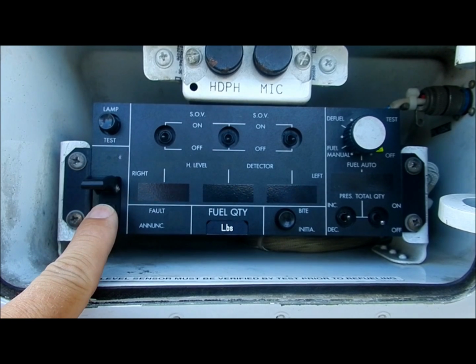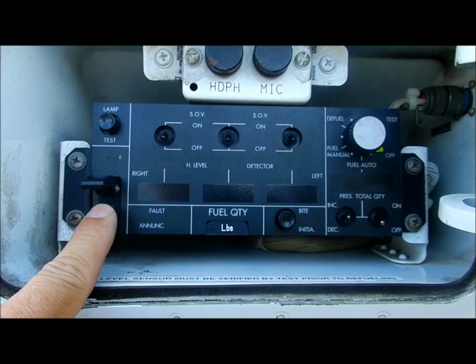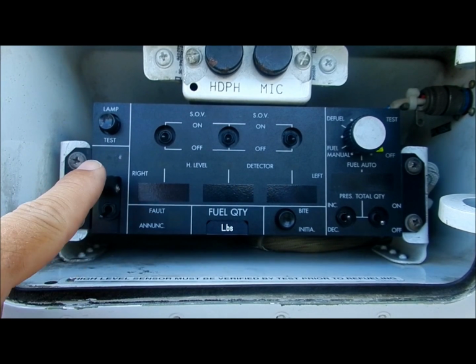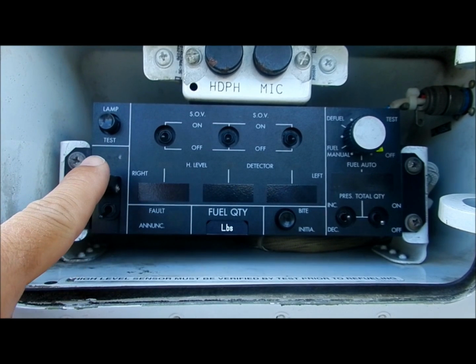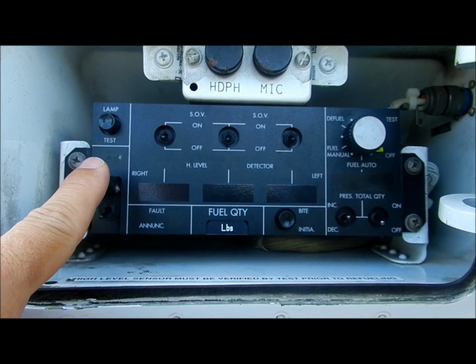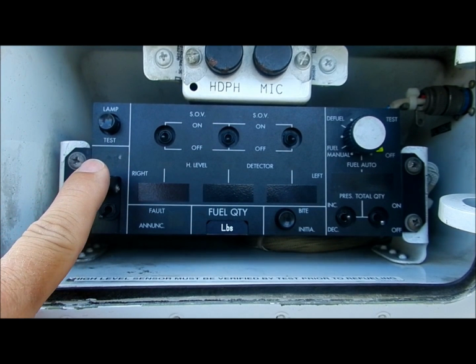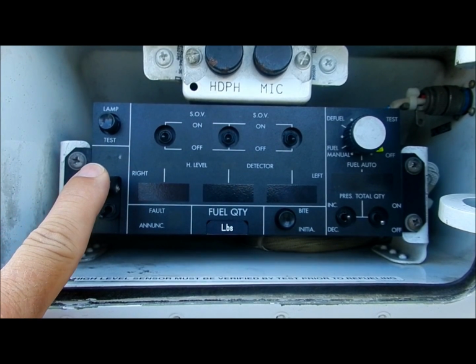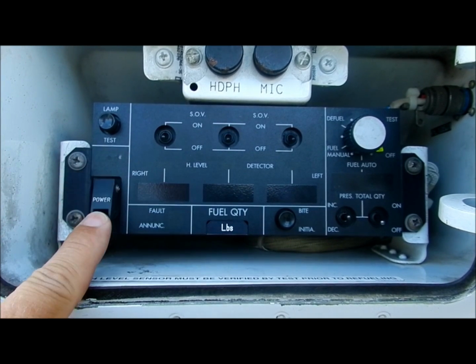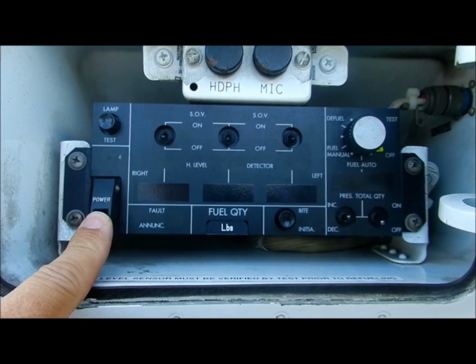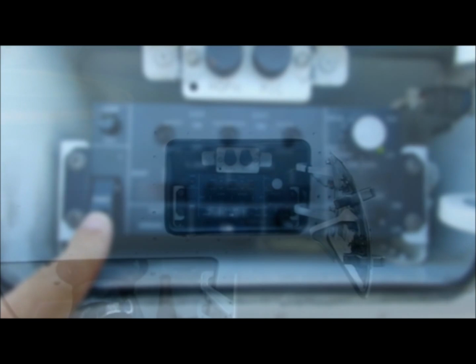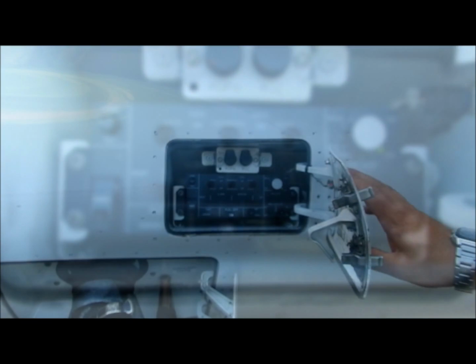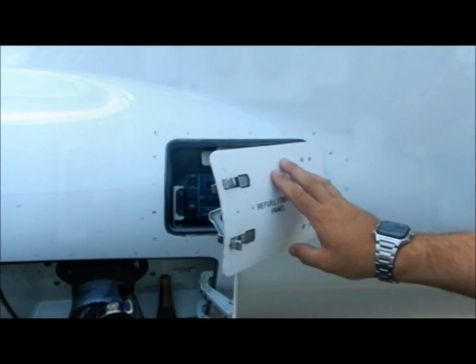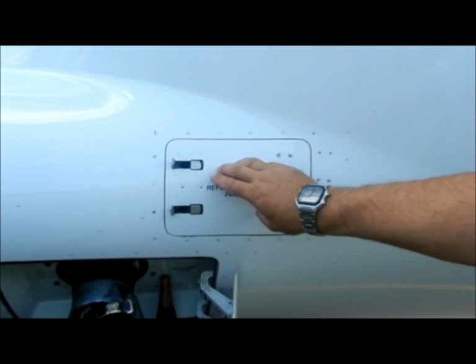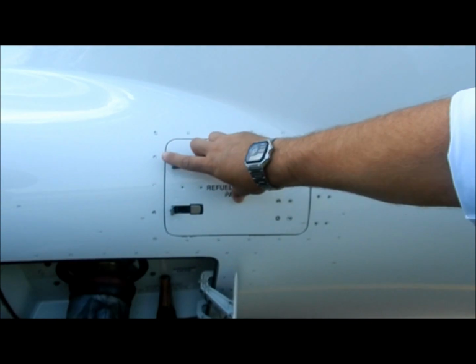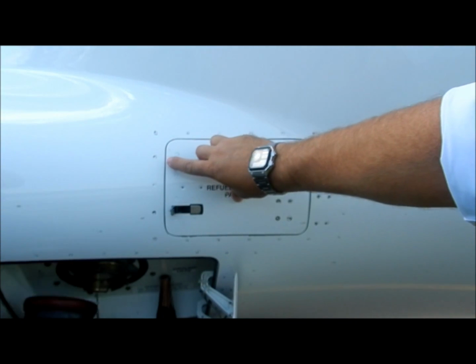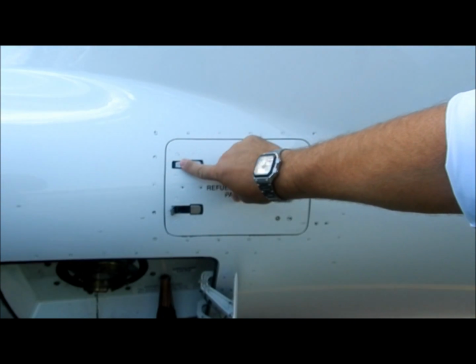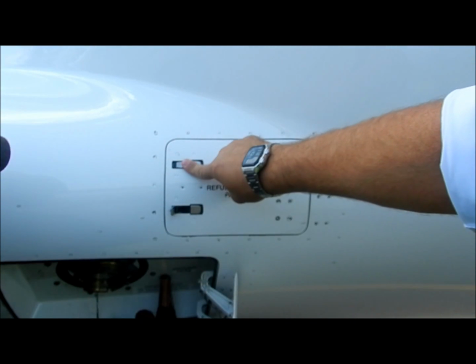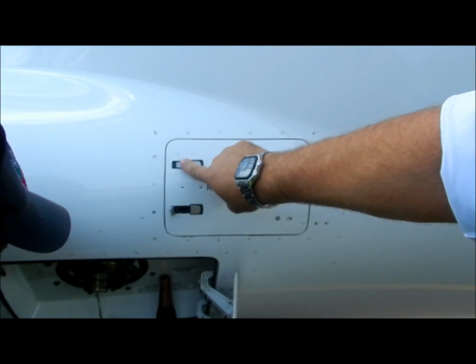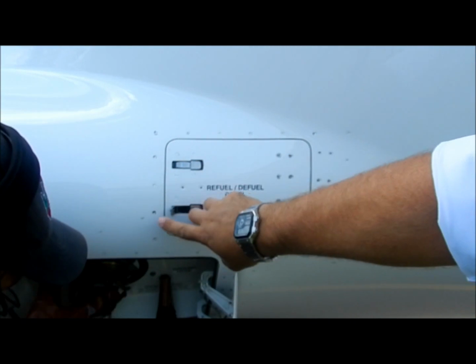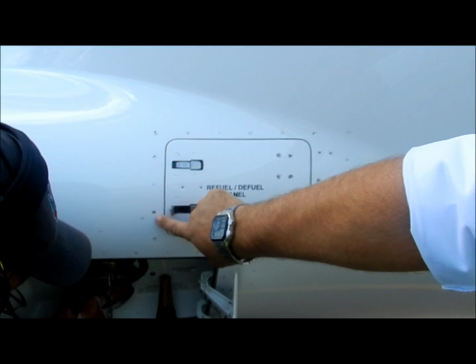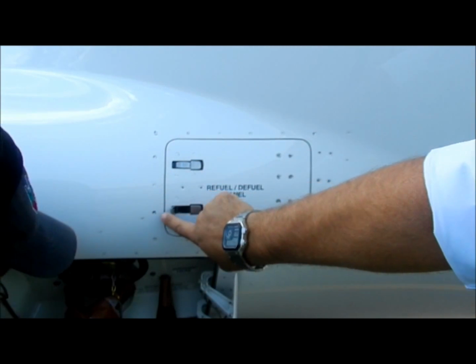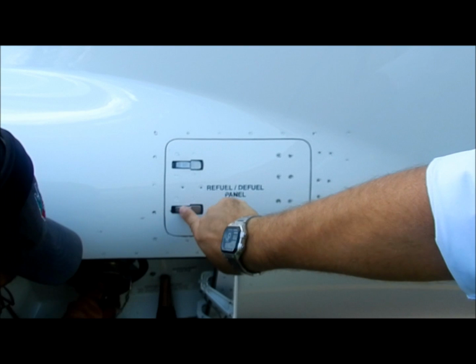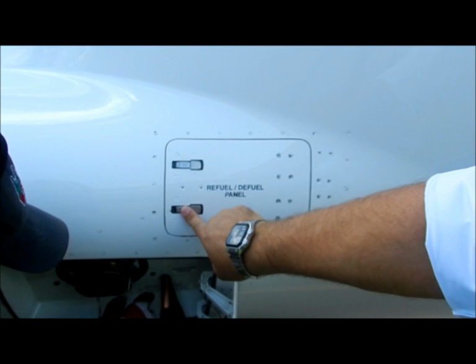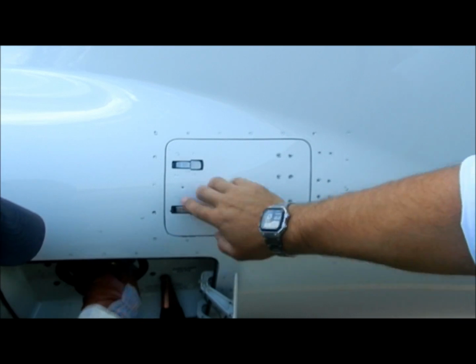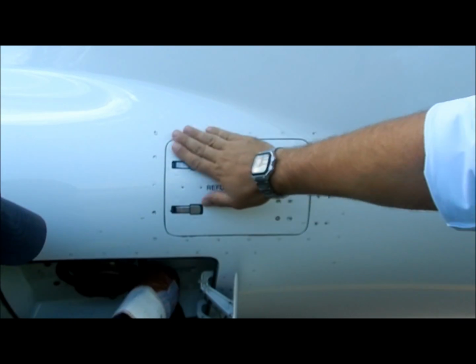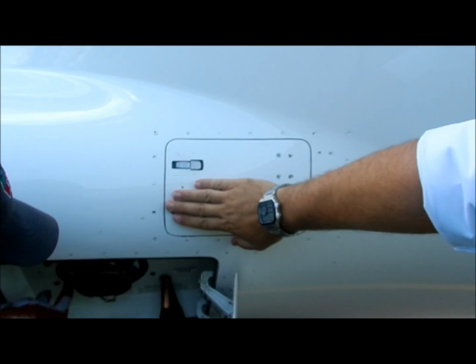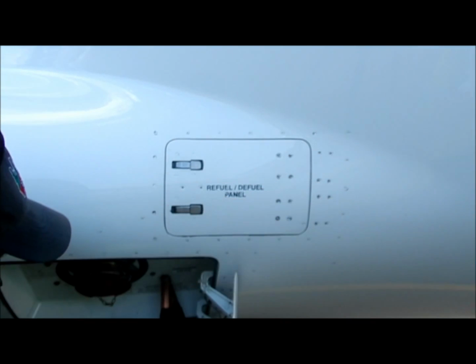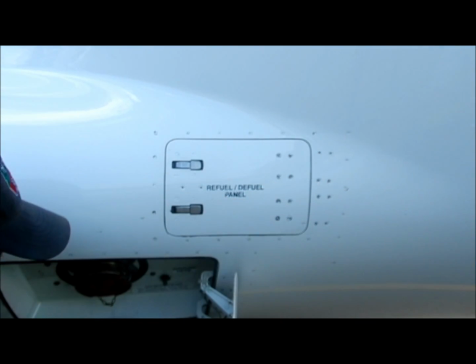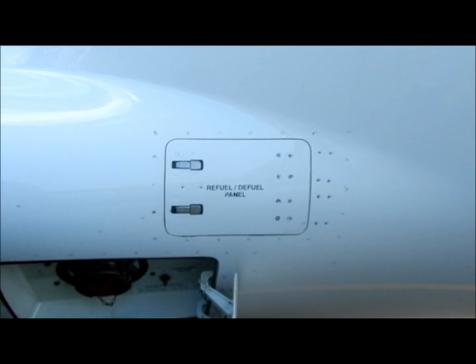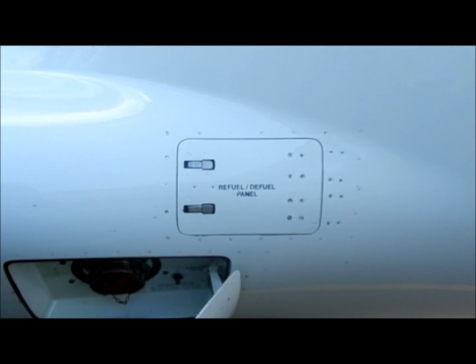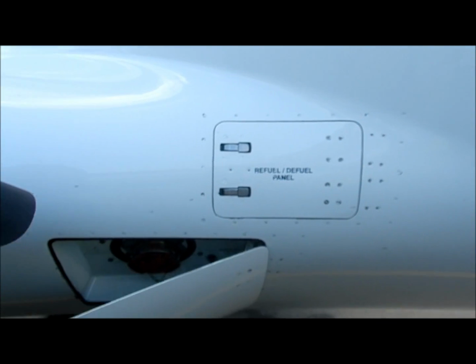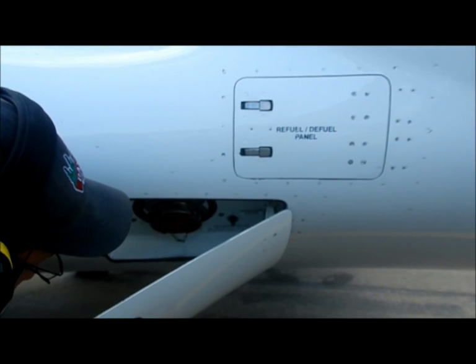Fueling is now complete. Switch the rotary knob to off. Turn the main system power off and lower the guard. Close the door on the fuel control panel and the fuel connection panel.